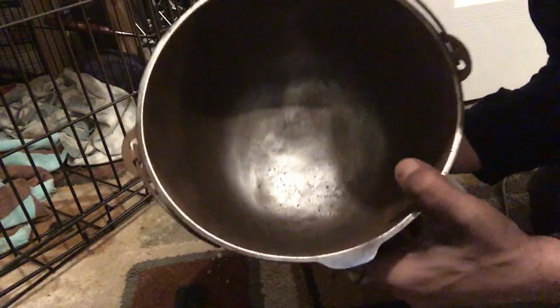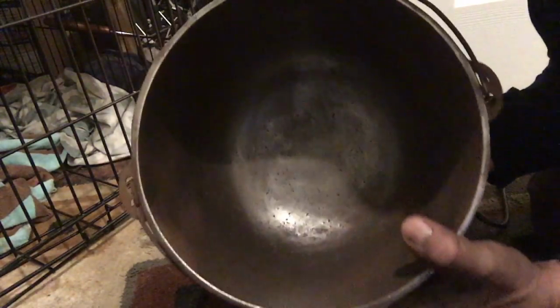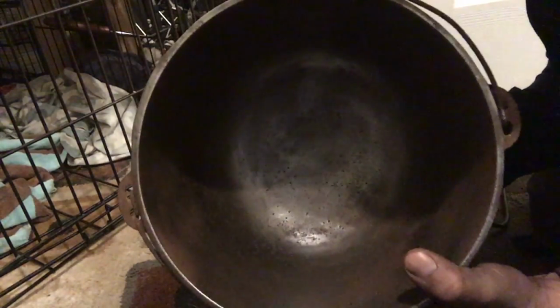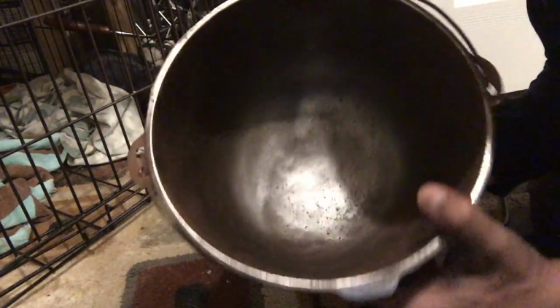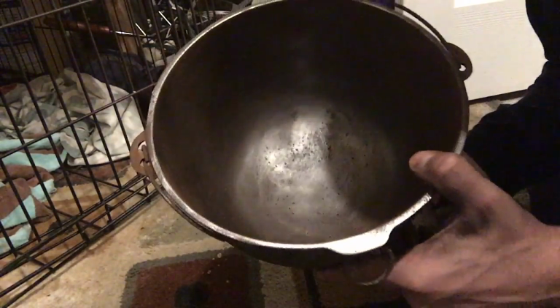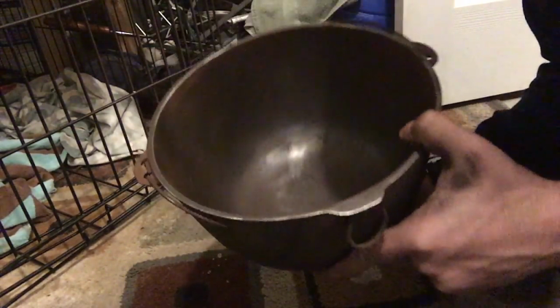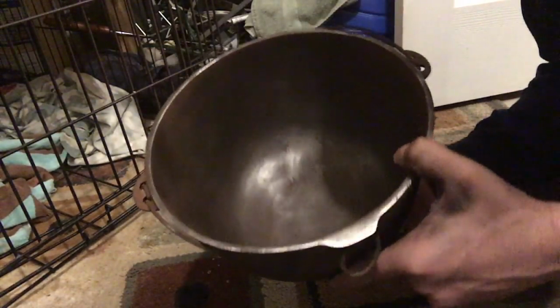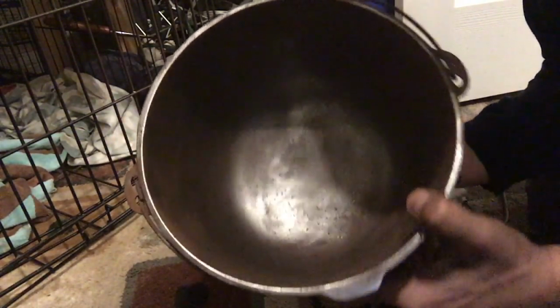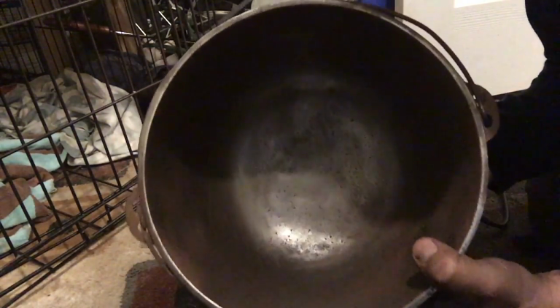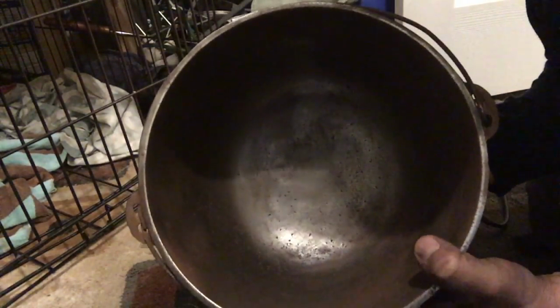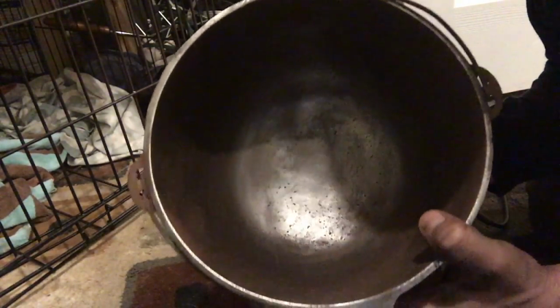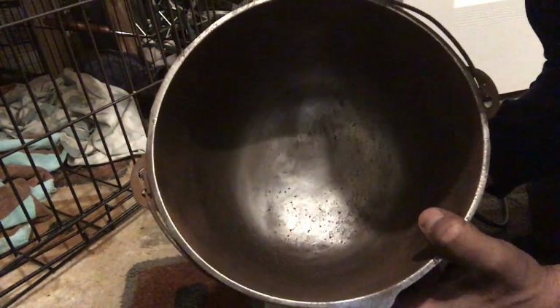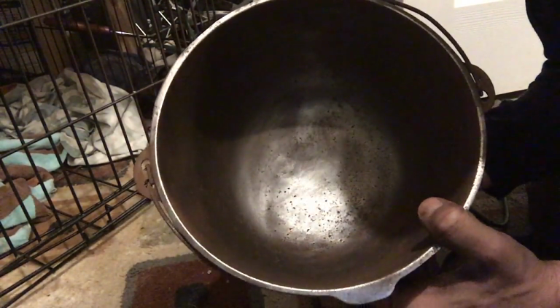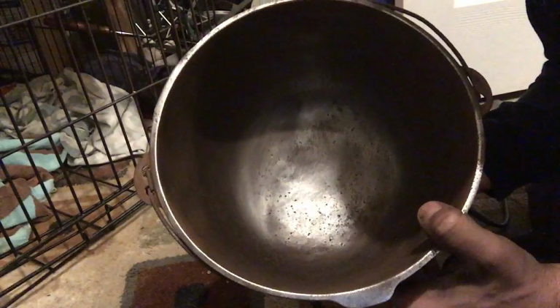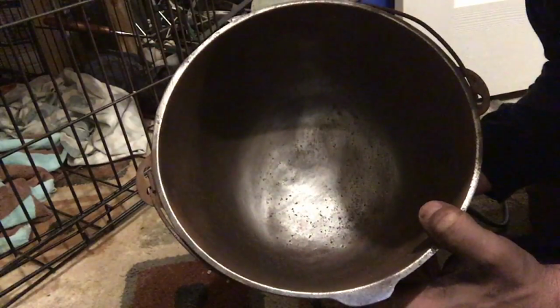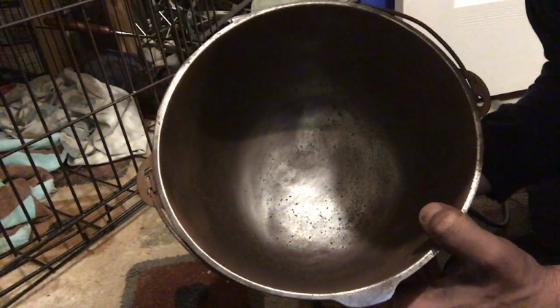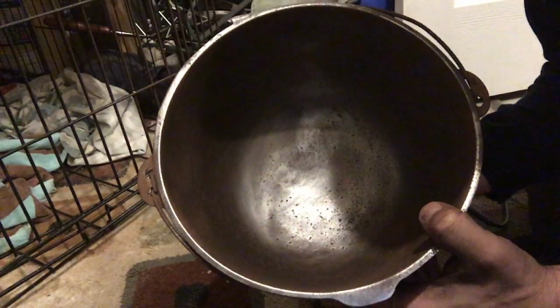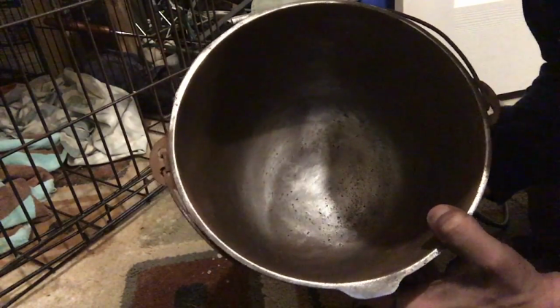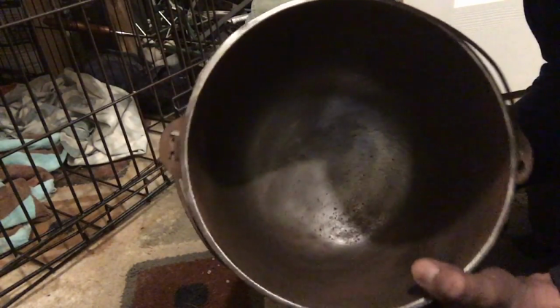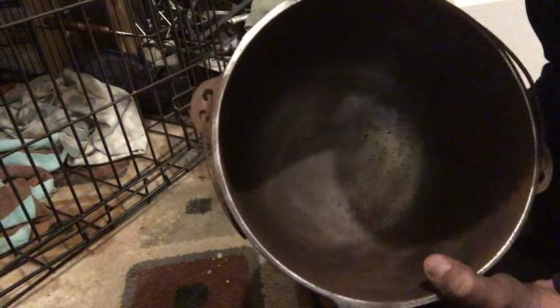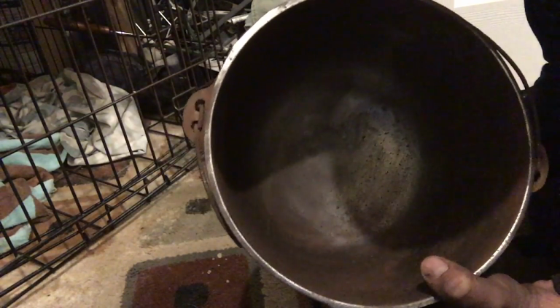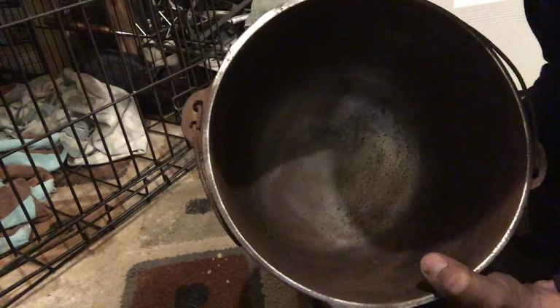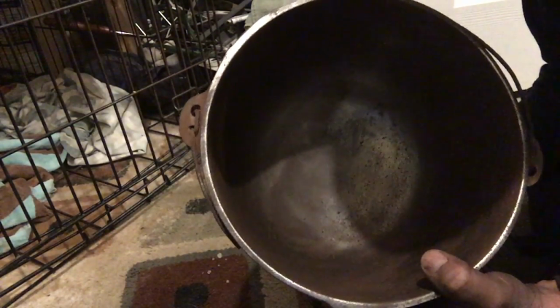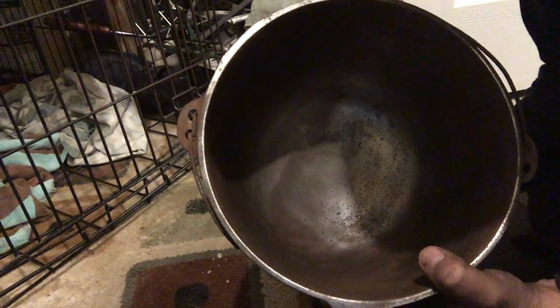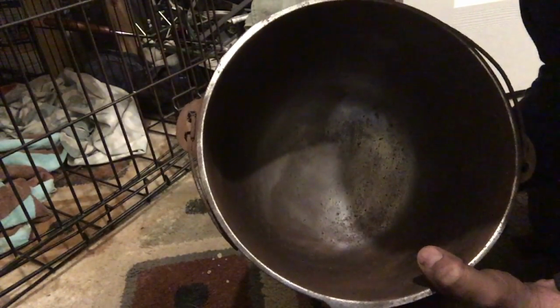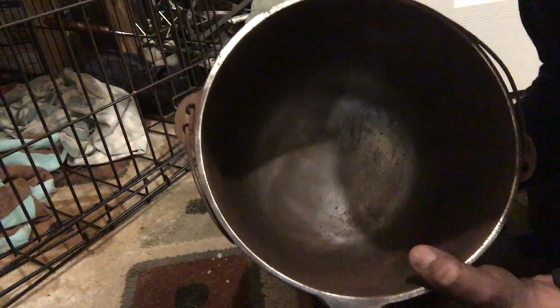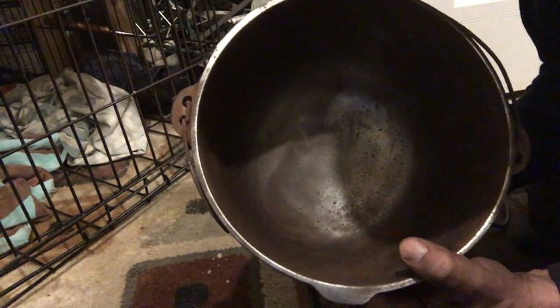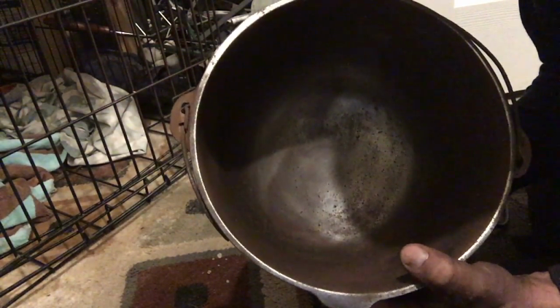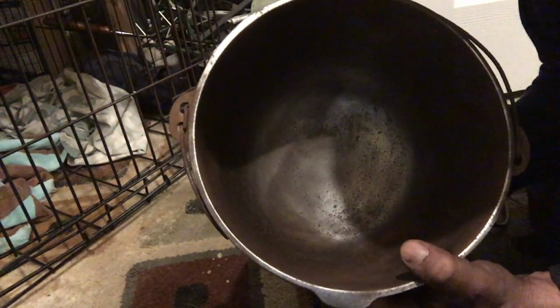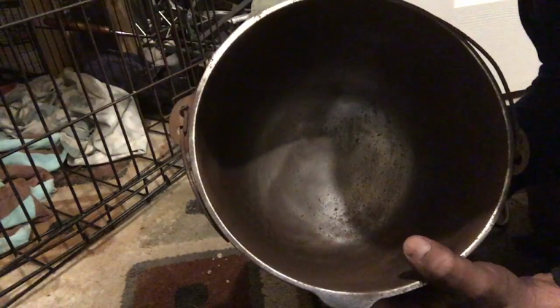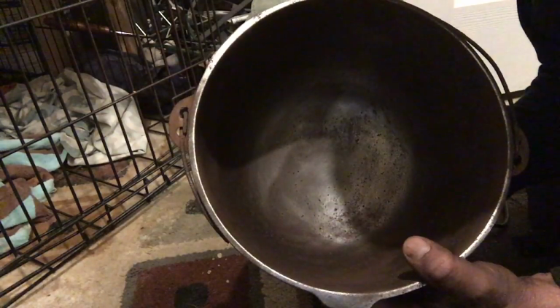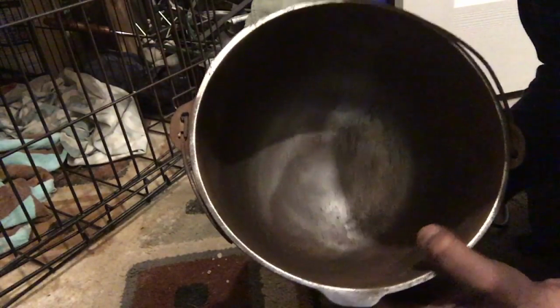Alright, so there's the kettle. I think I'm going to go over it one more time, so I'm not going to make you watch that. I'll show you what it looks like after it's done.